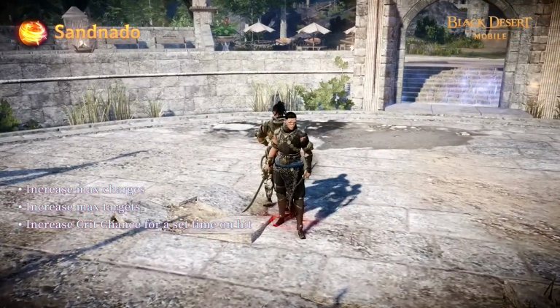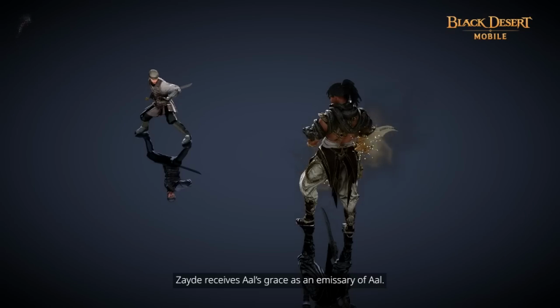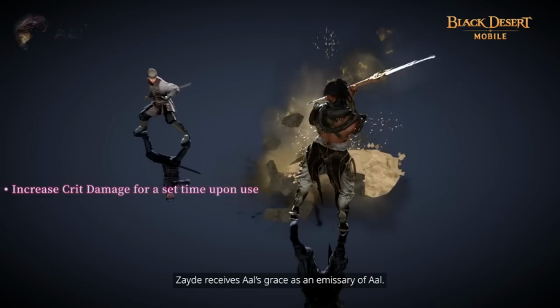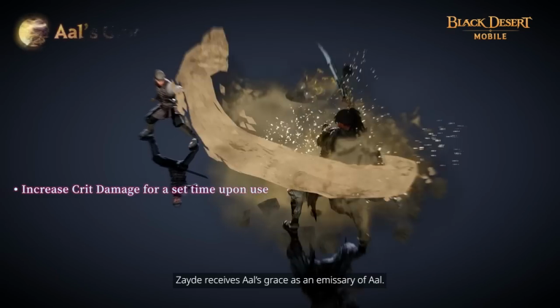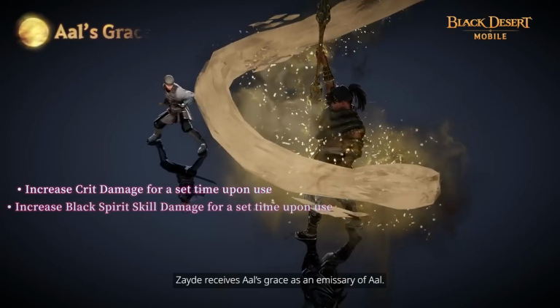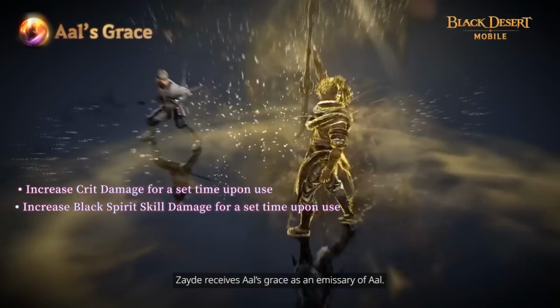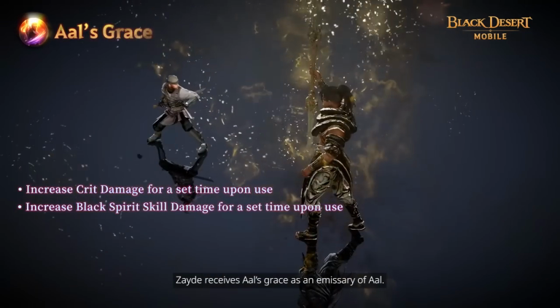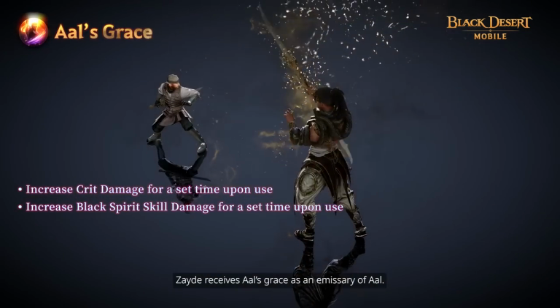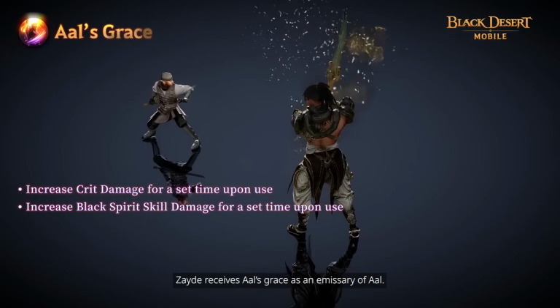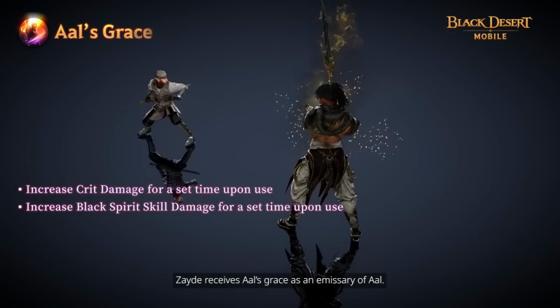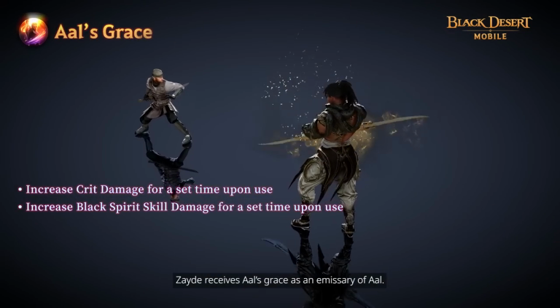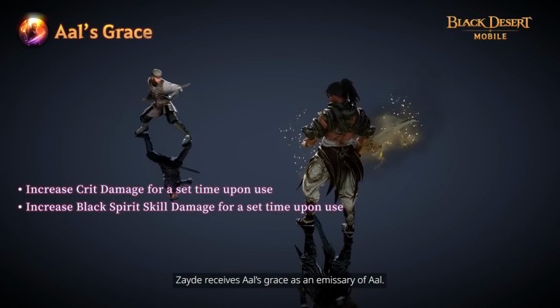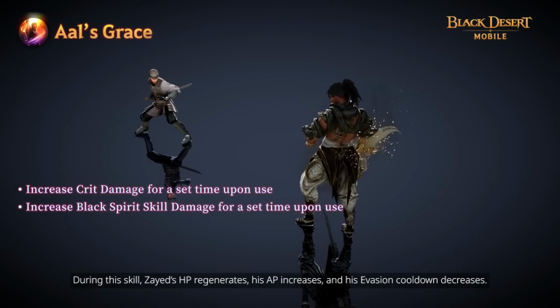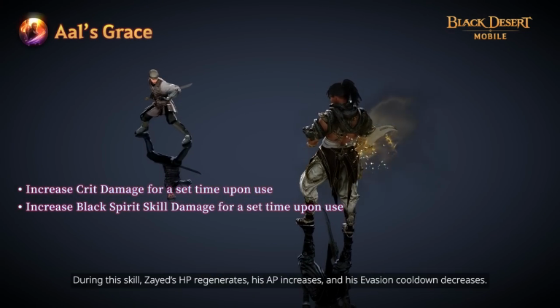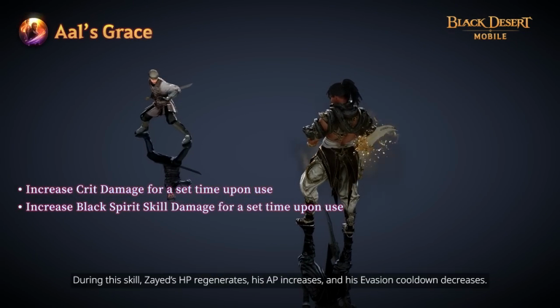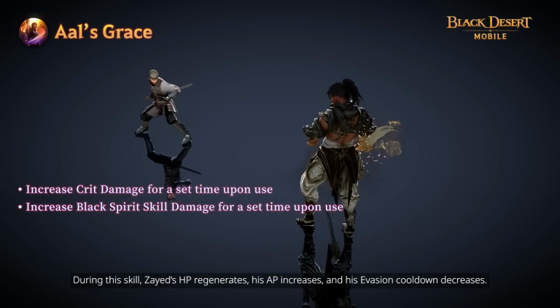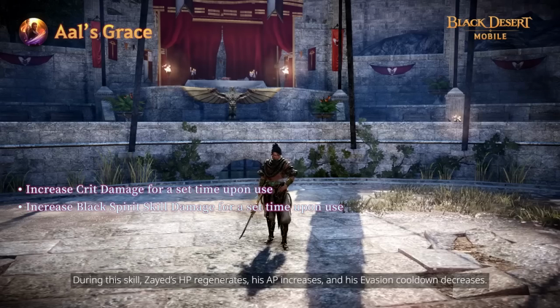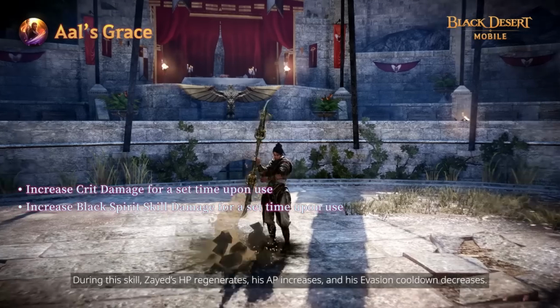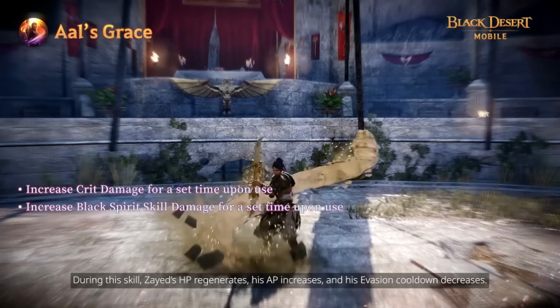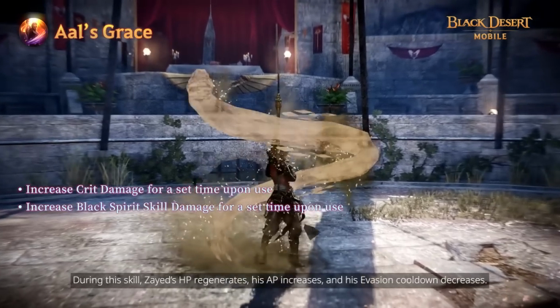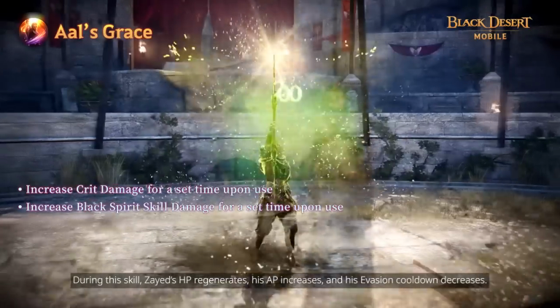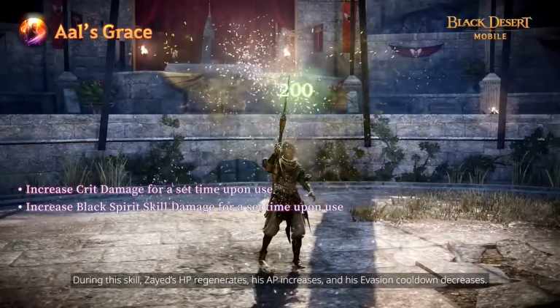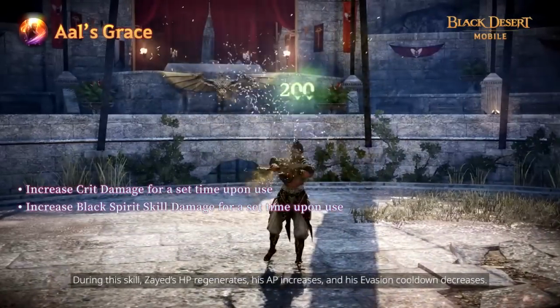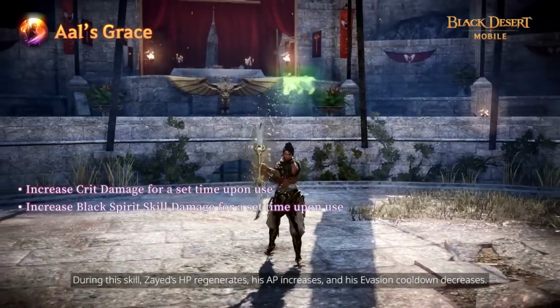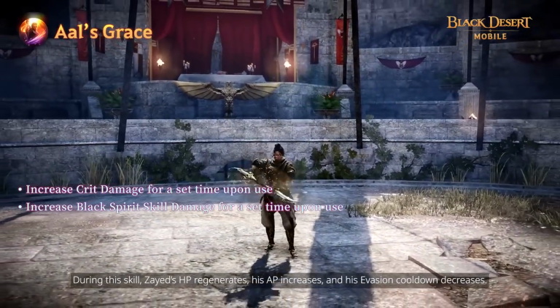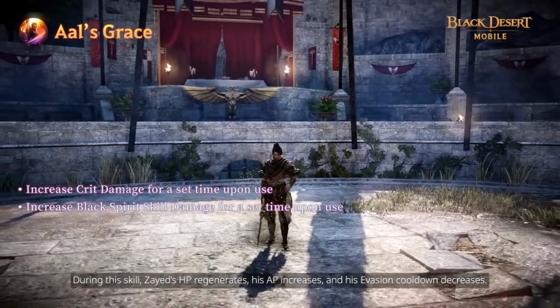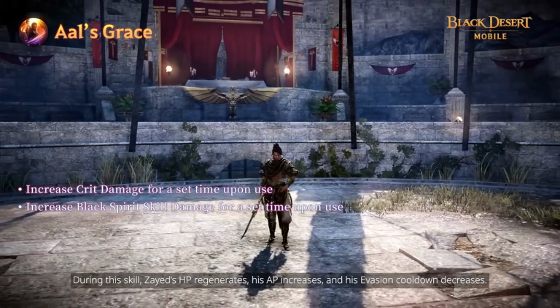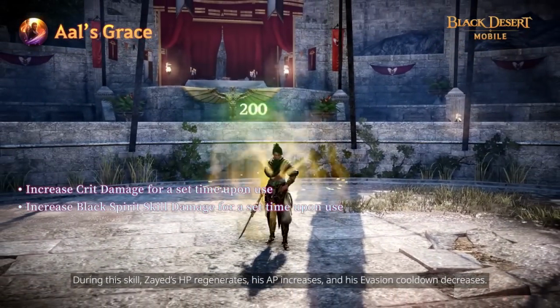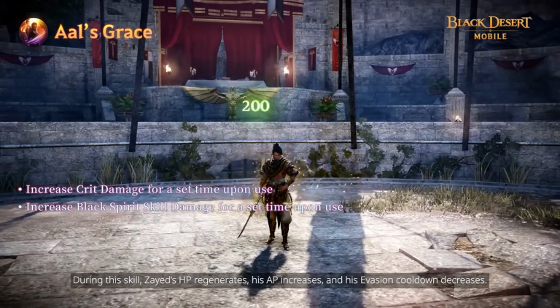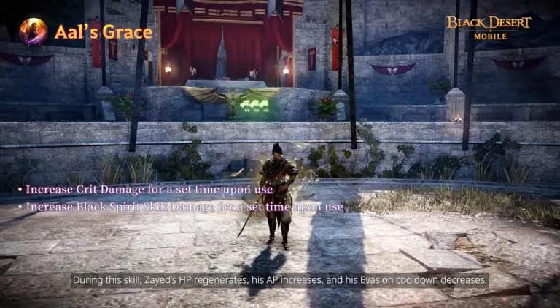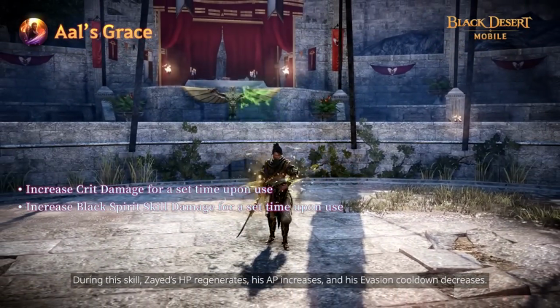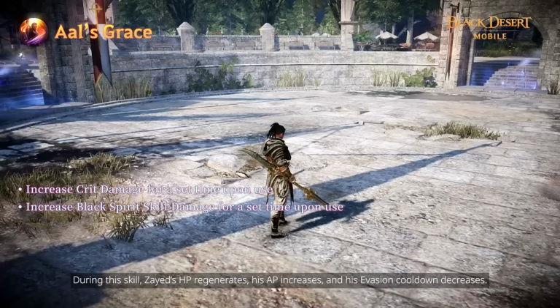Zade receives Al's grace as a mystery of Al. During this skill, Zade's HP regenerates, his AP increases, and his evasion cooldown decreases.